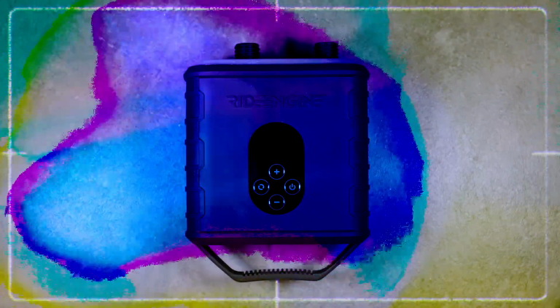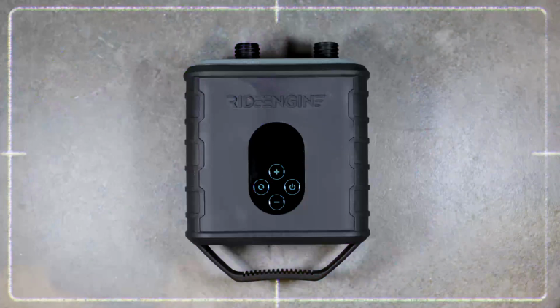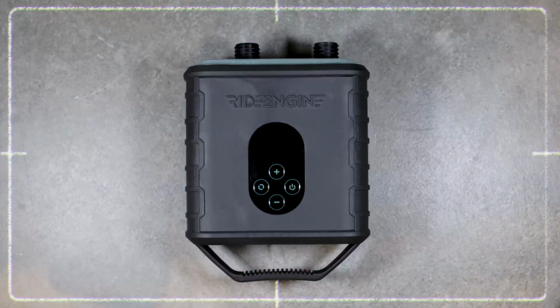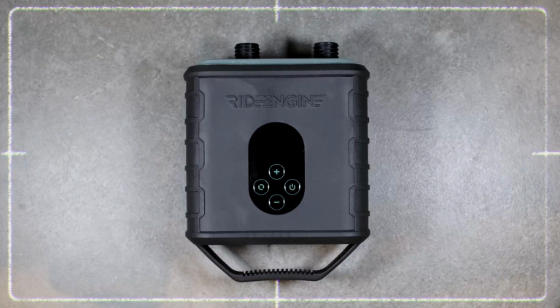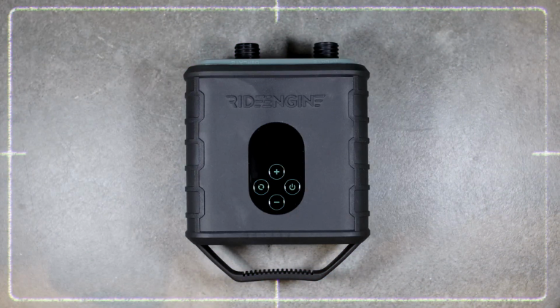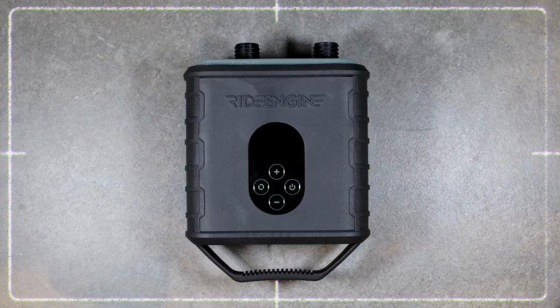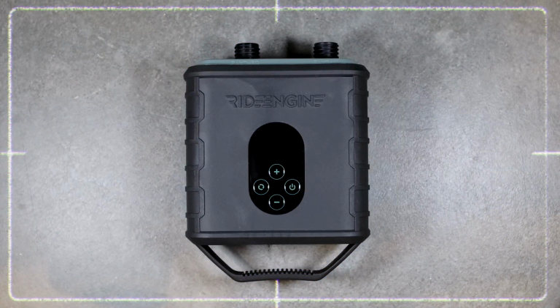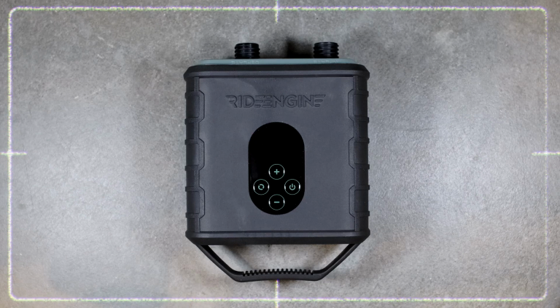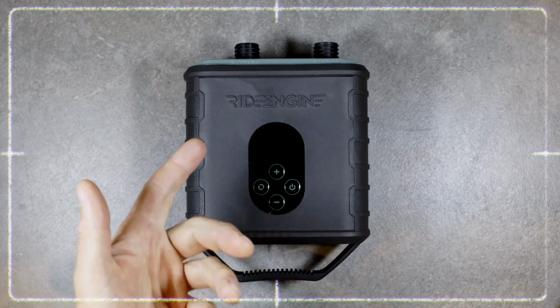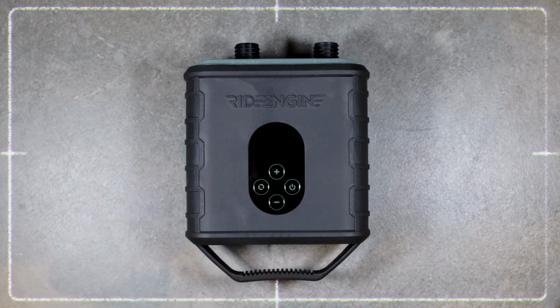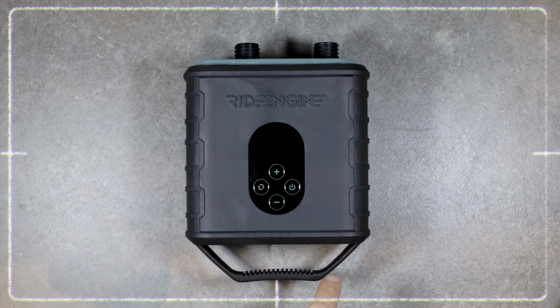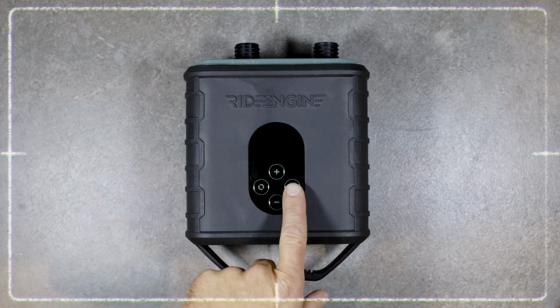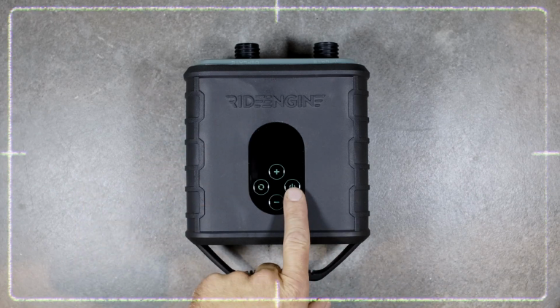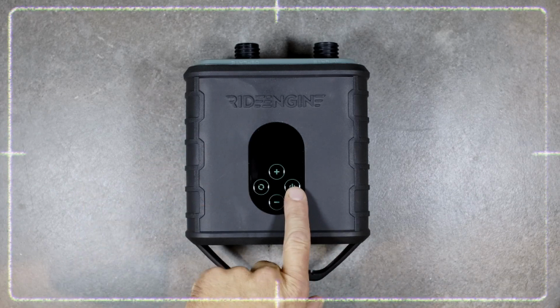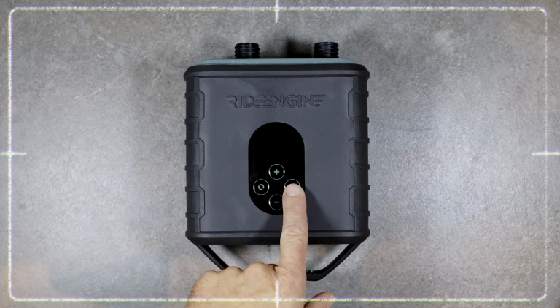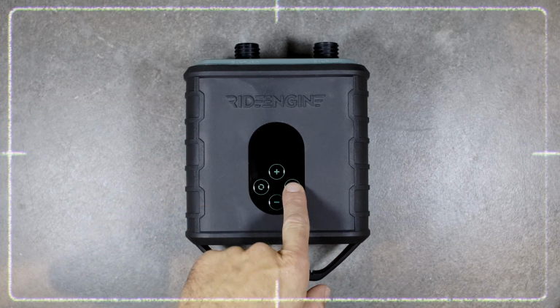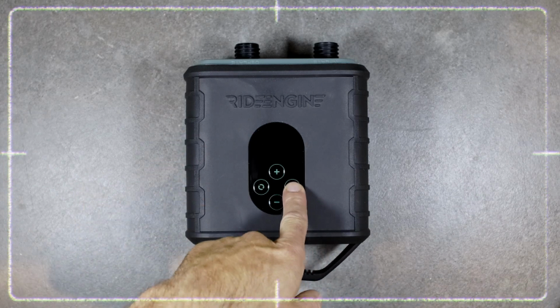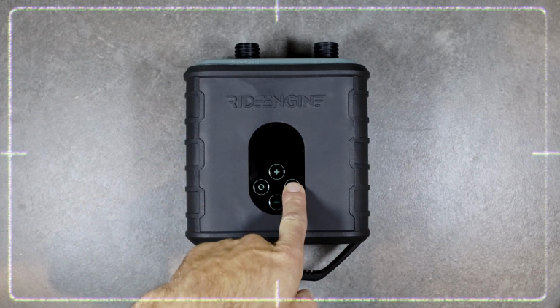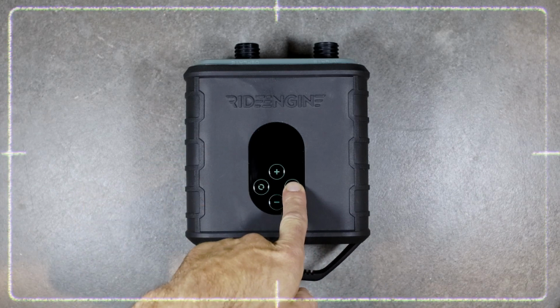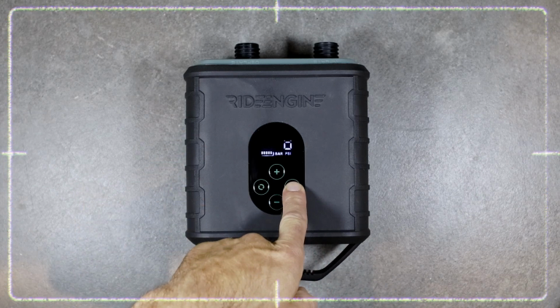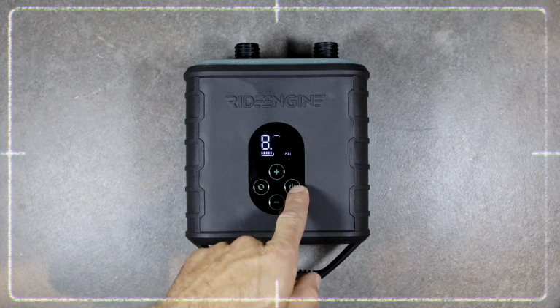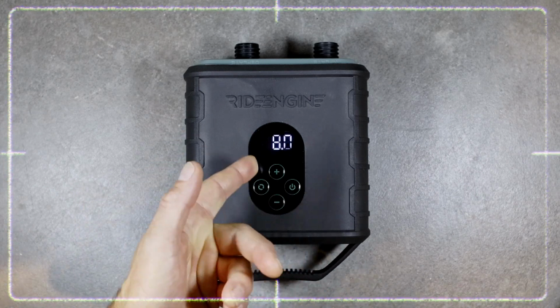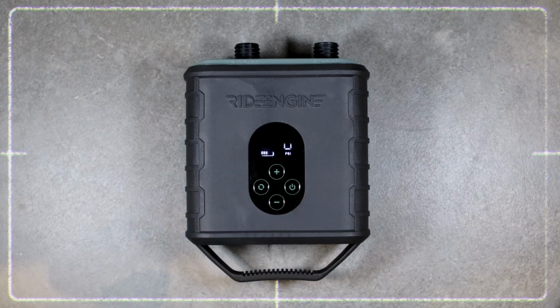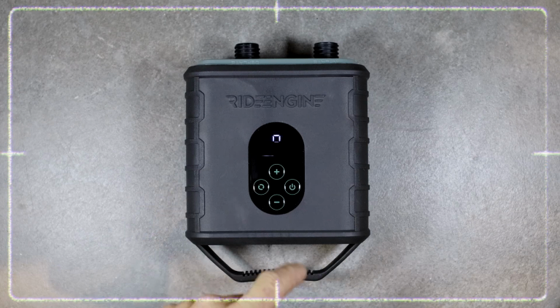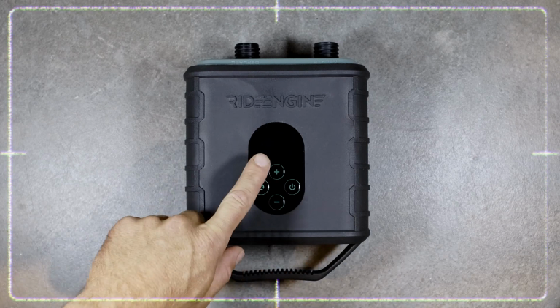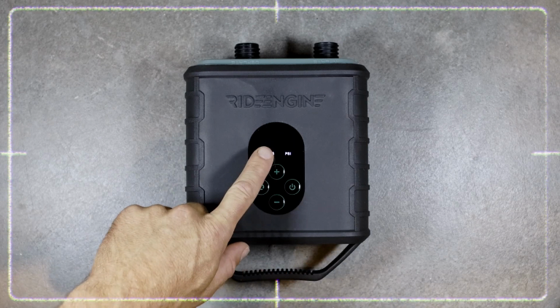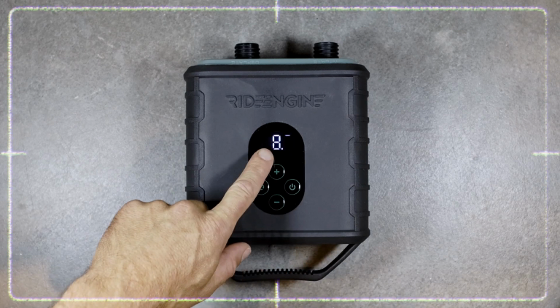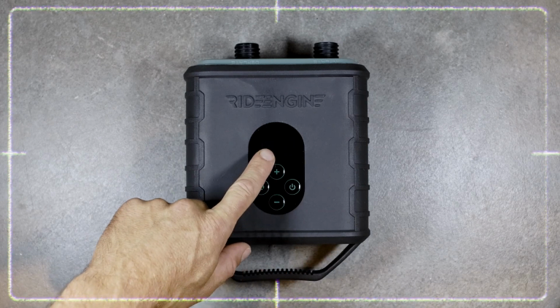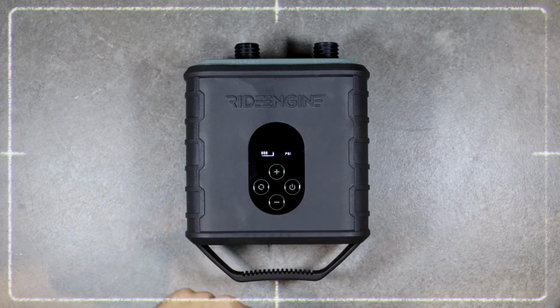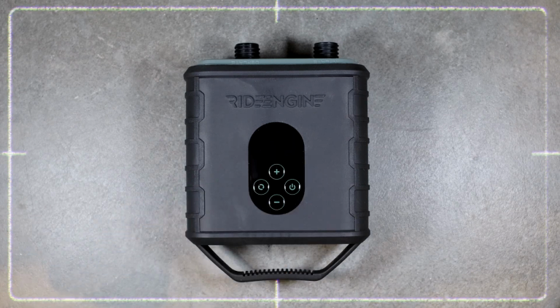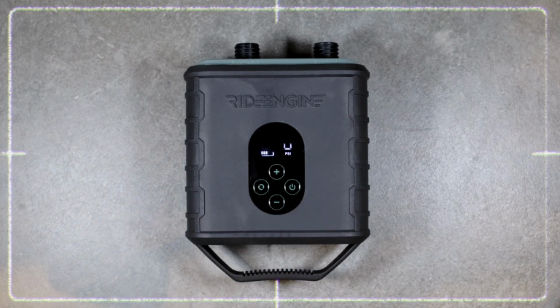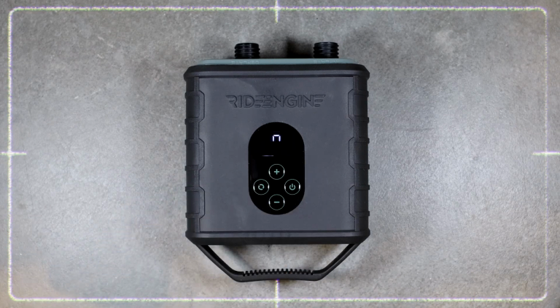Using the RideEngine airbox is actually very easy. If you want to turn it on, you do a two second long press on the power button here. It'll turn on and show you the last maximum PSI you used.